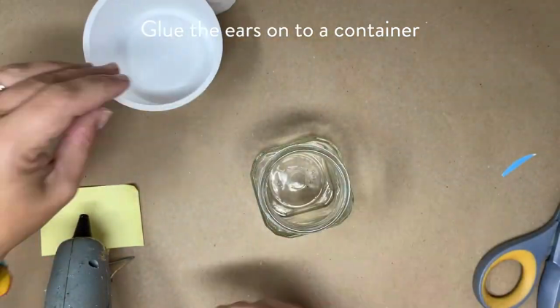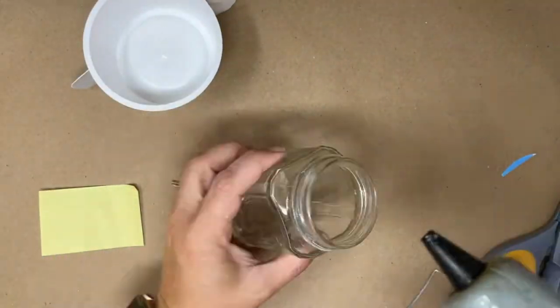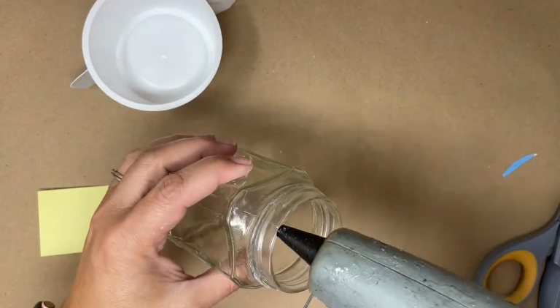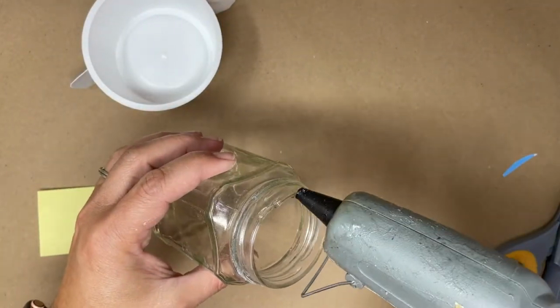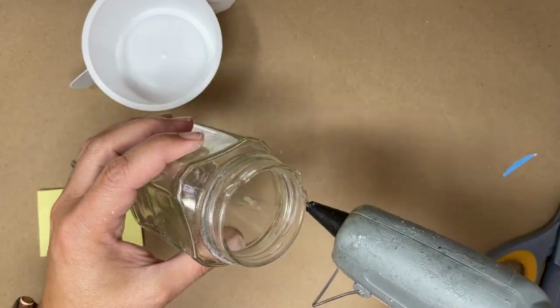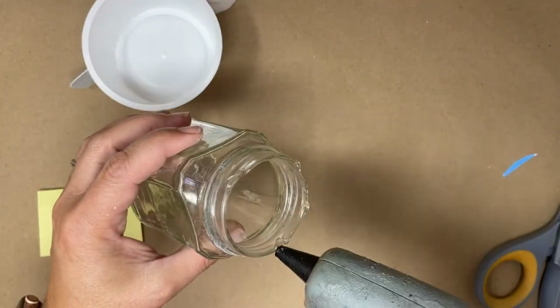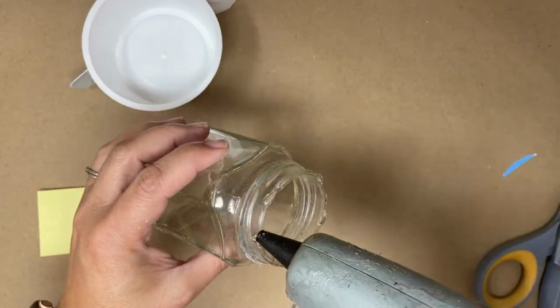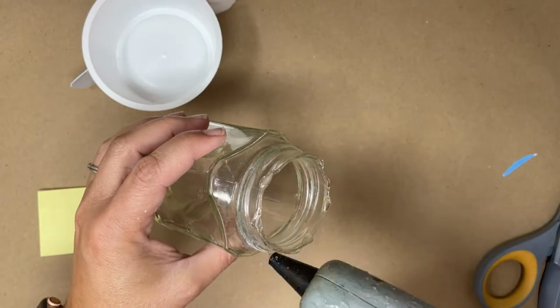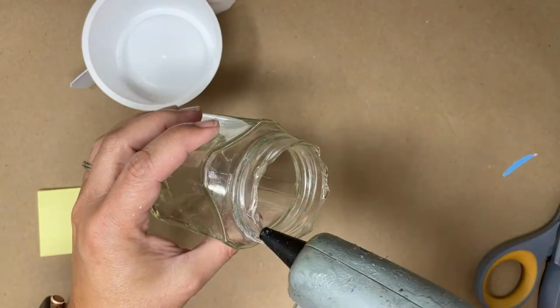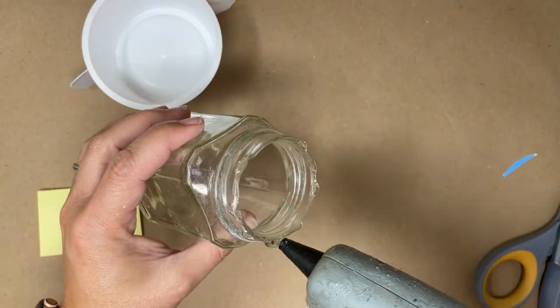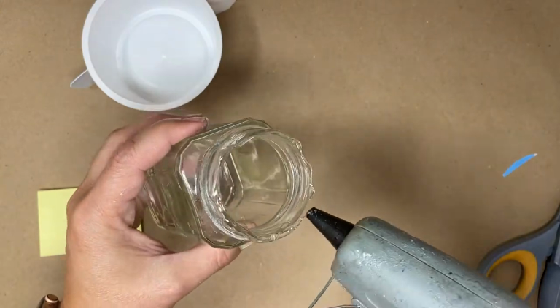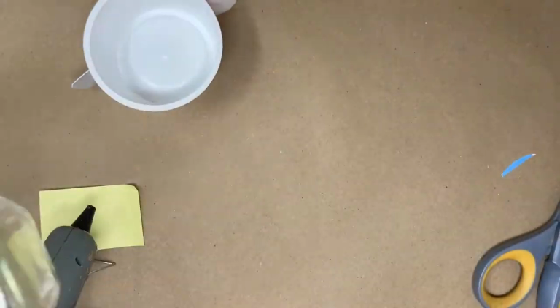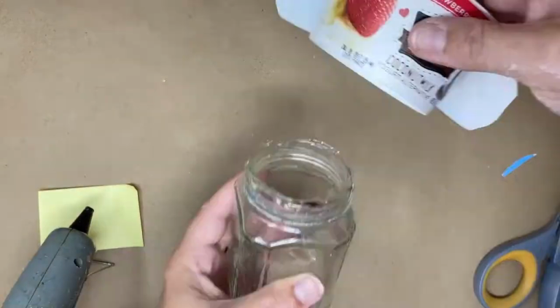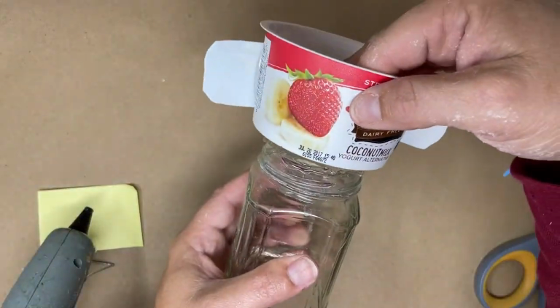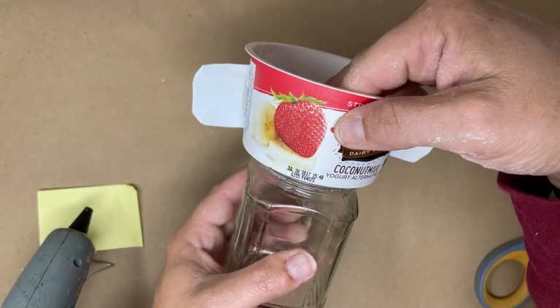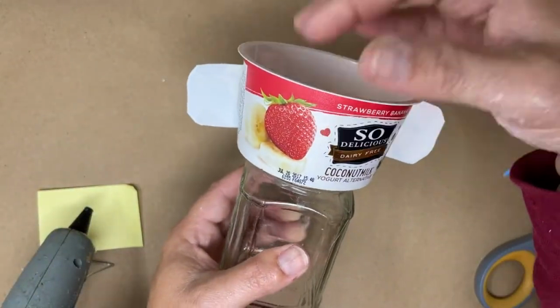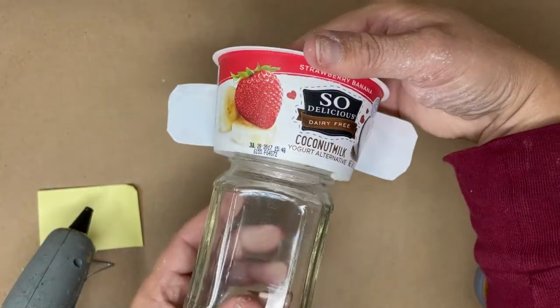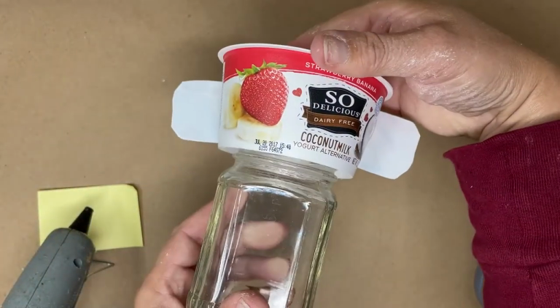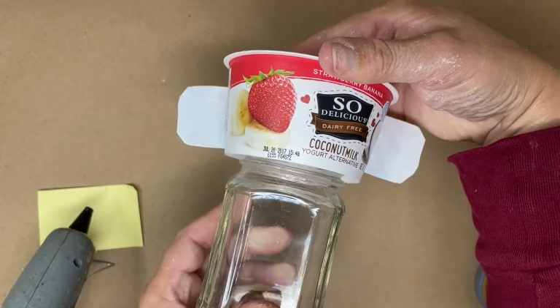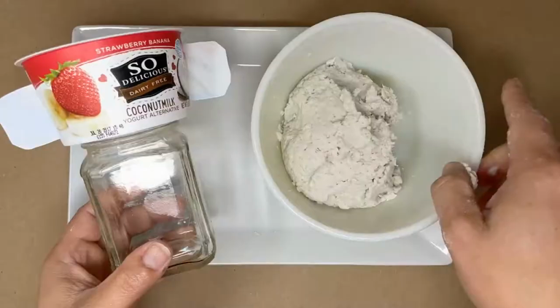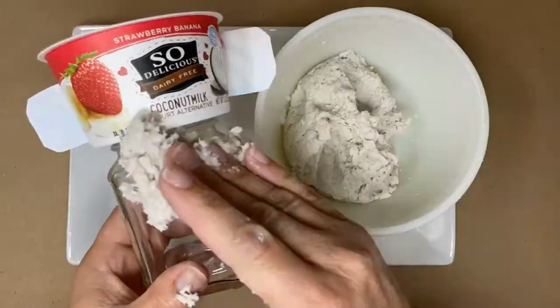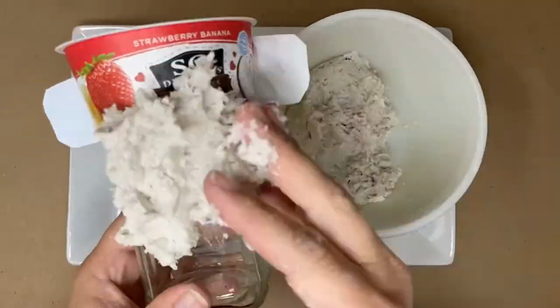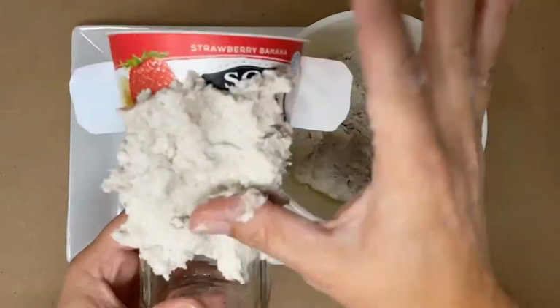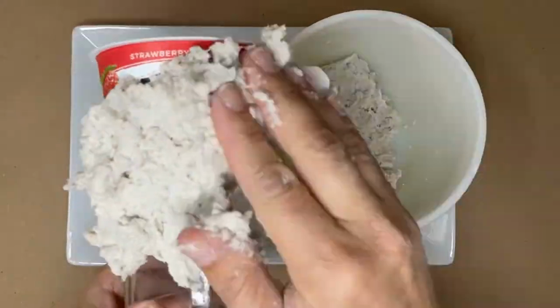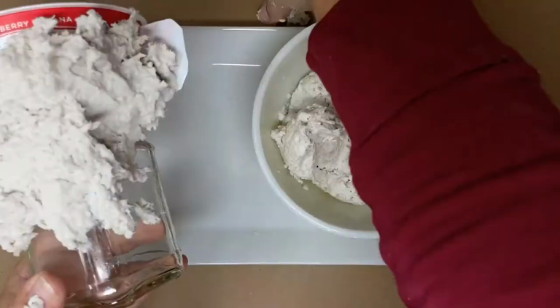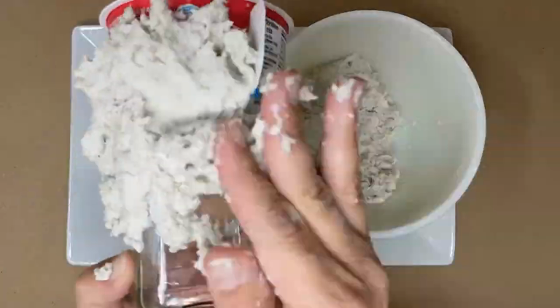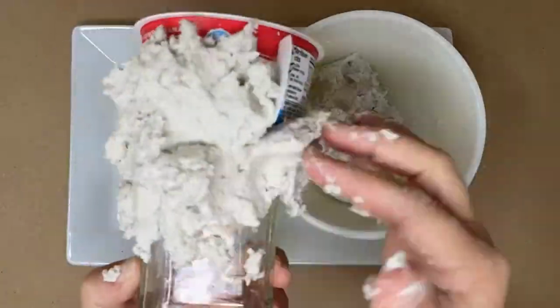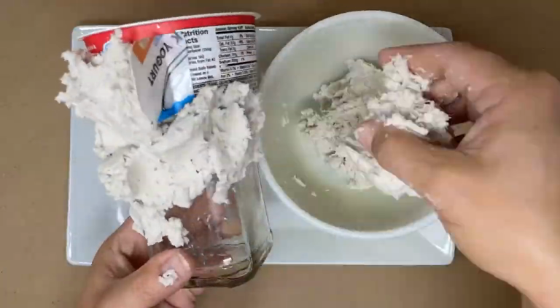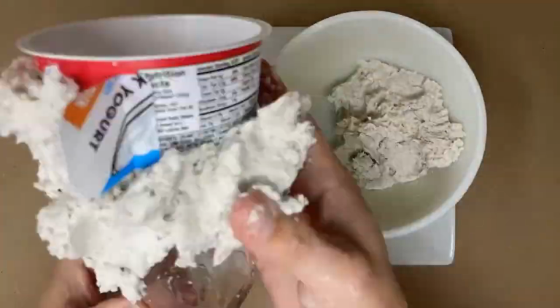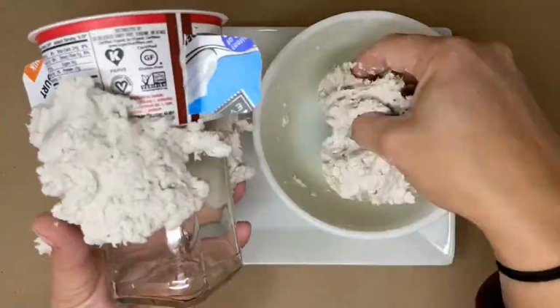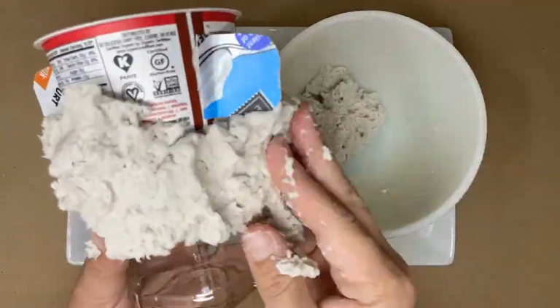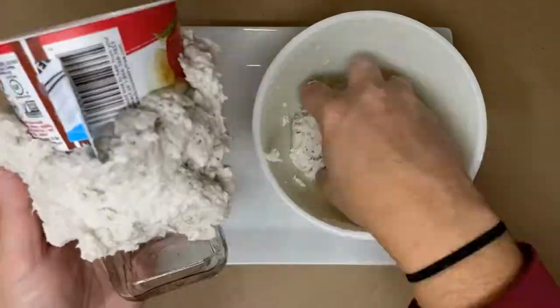Glue the base together with hot glue. Cover the base with a quarter to half an inch layer of air-dry clay.